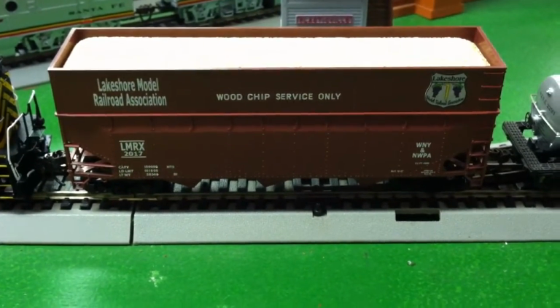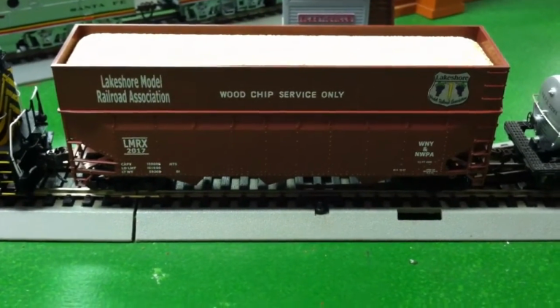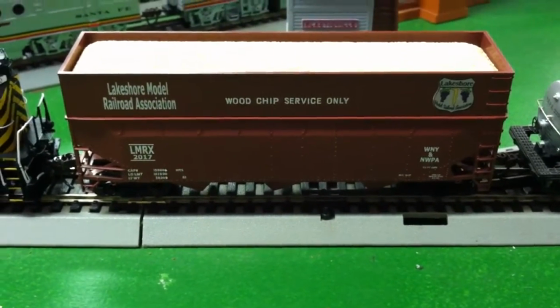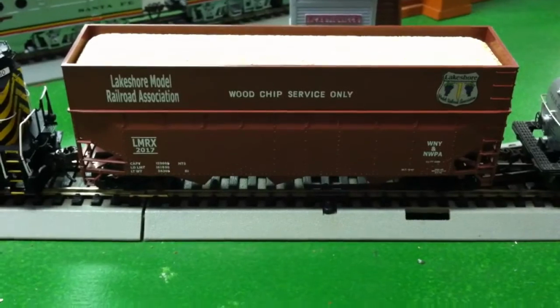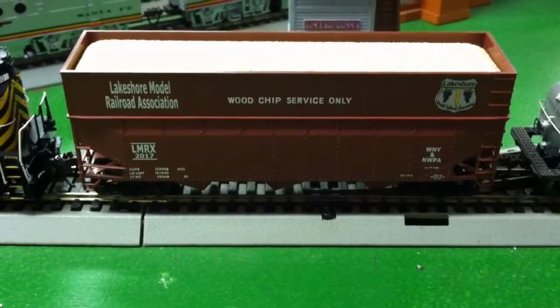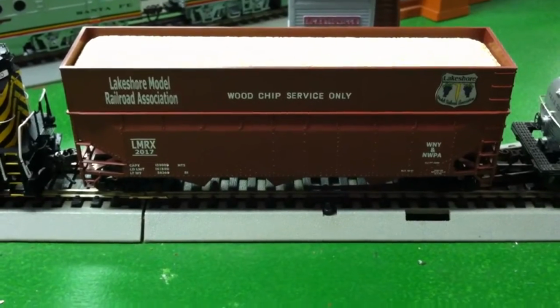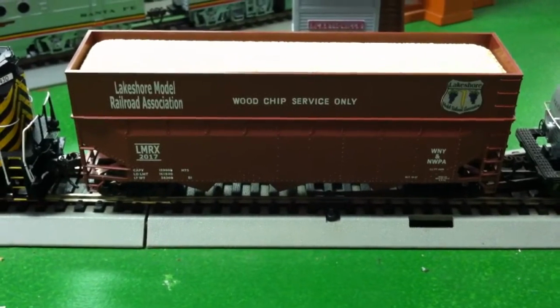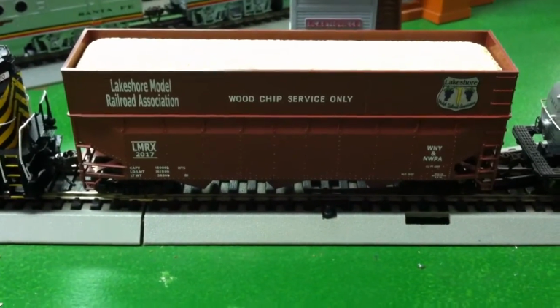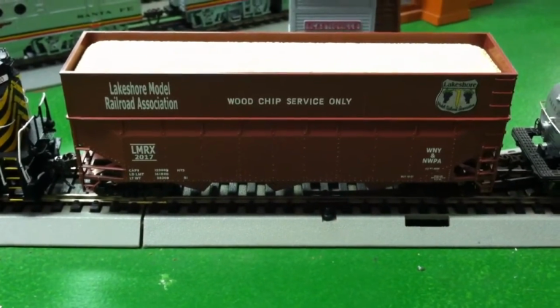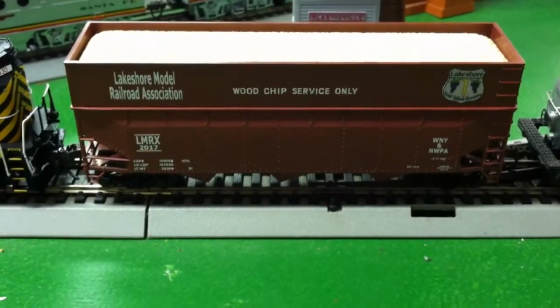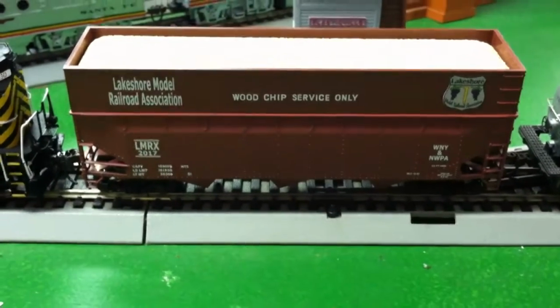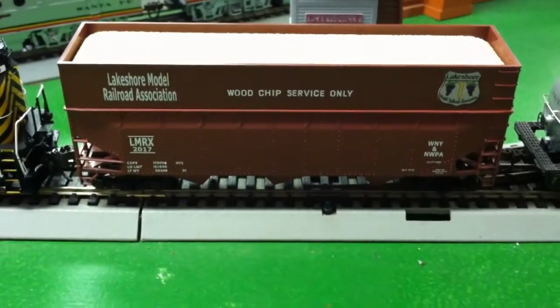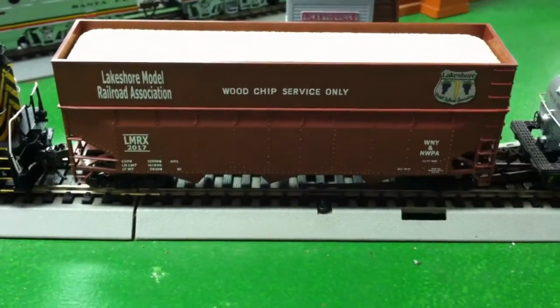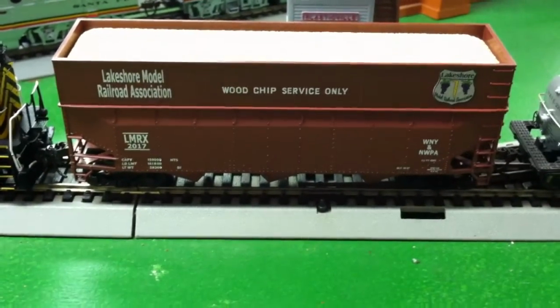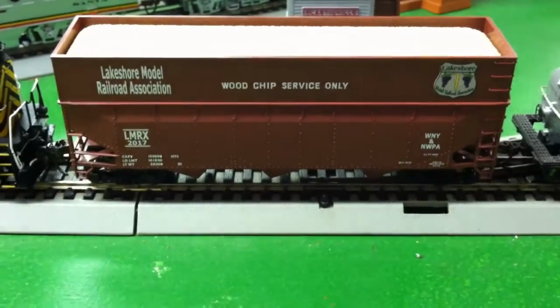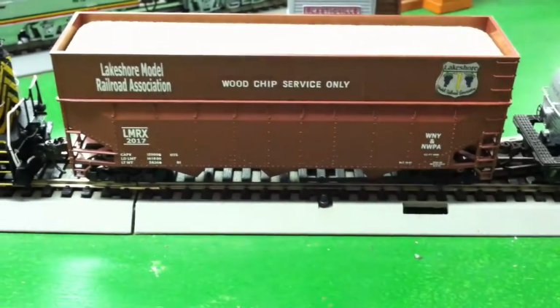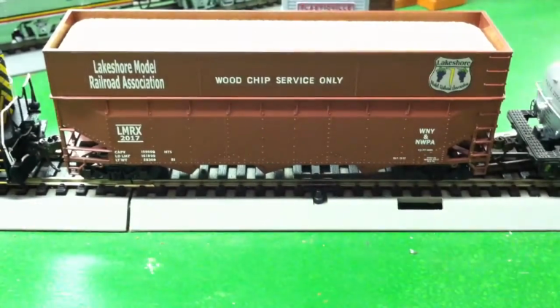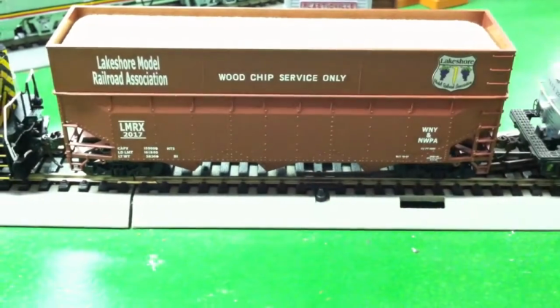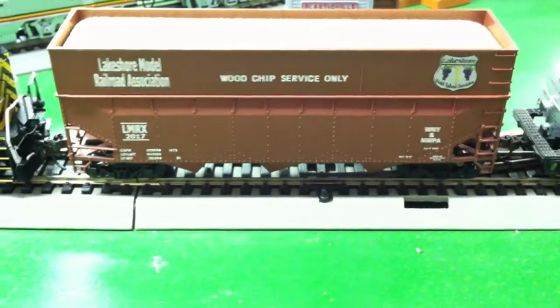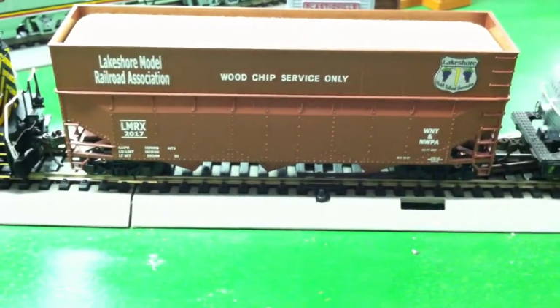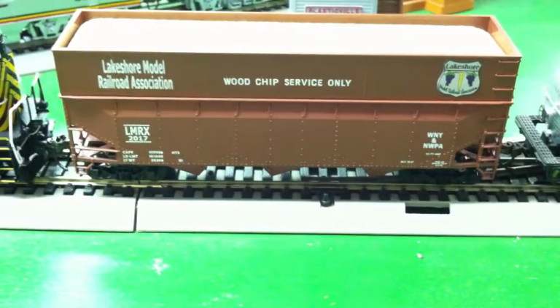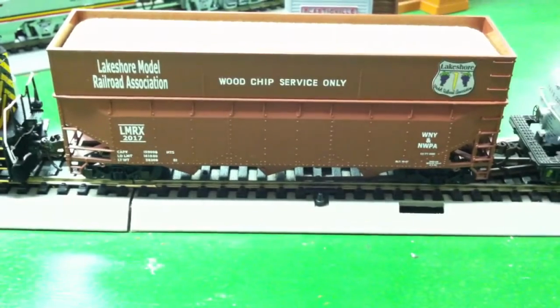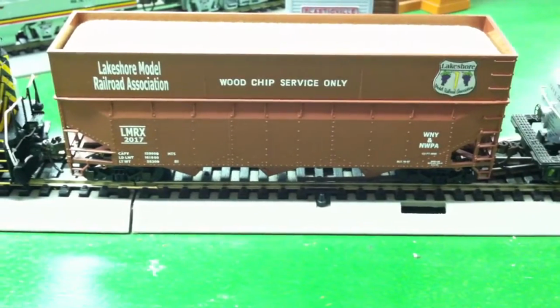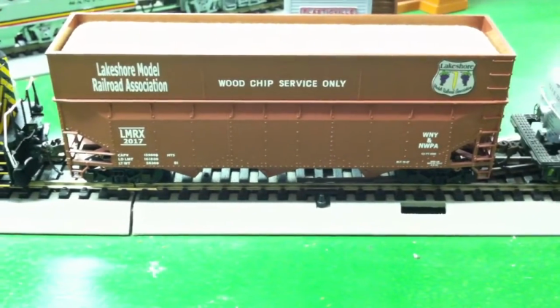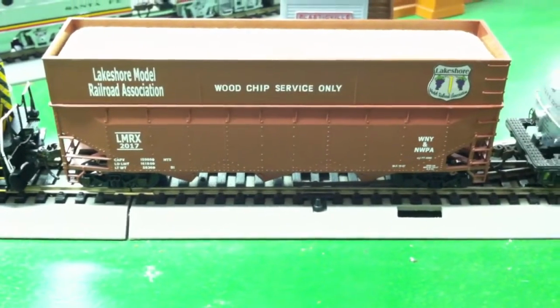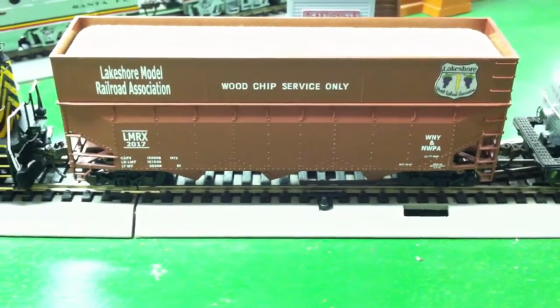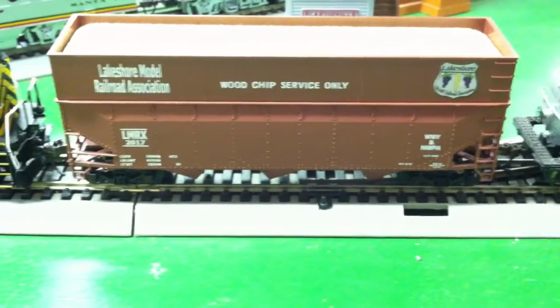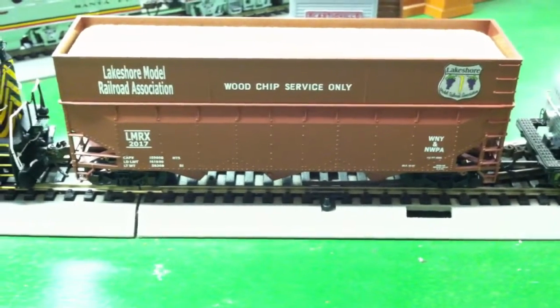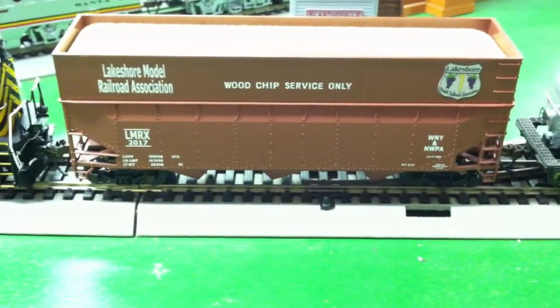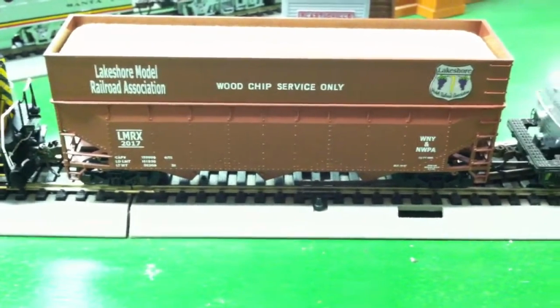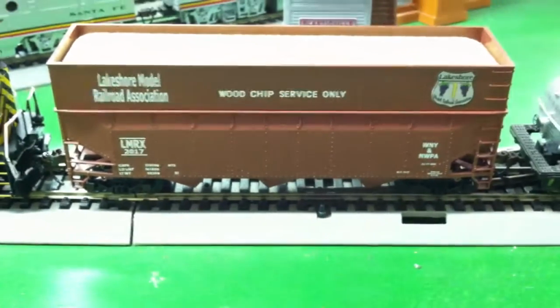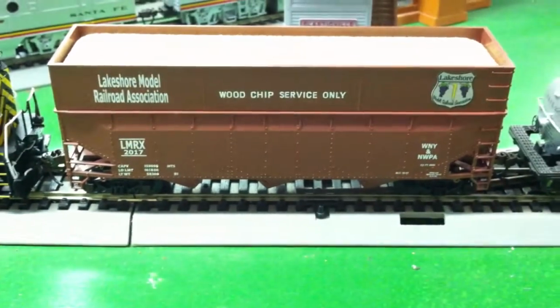What you see on this side is also on the other side. A beautiful Bowser kit — goes together in less than 10 minutes. It's really super. We thank you.